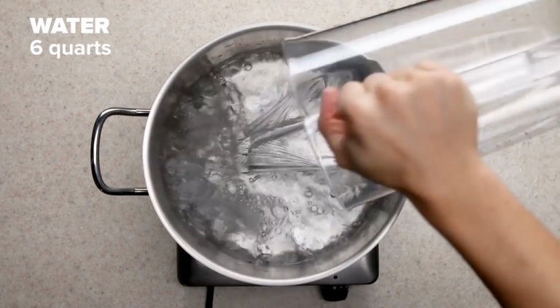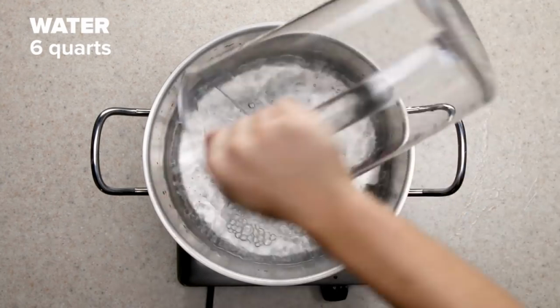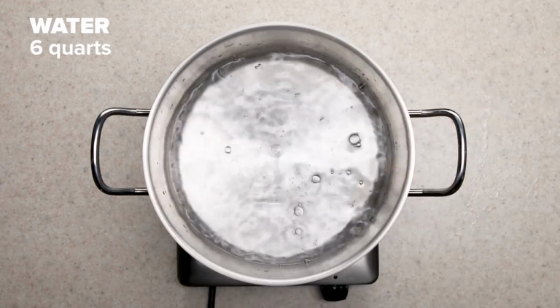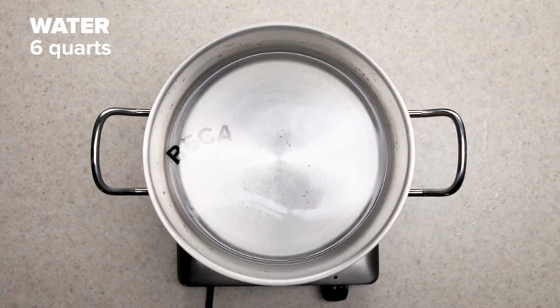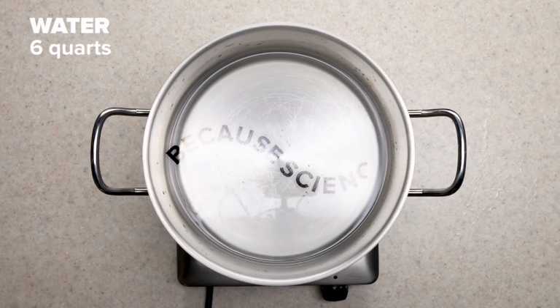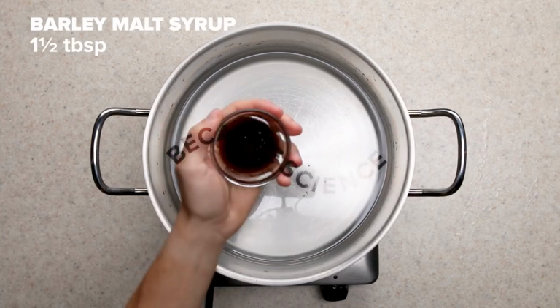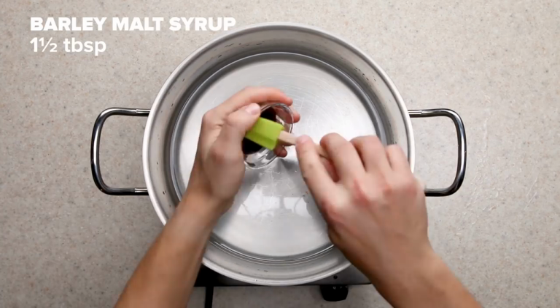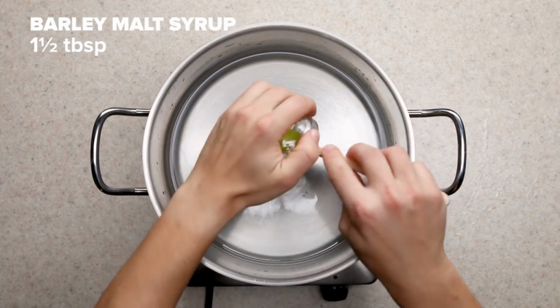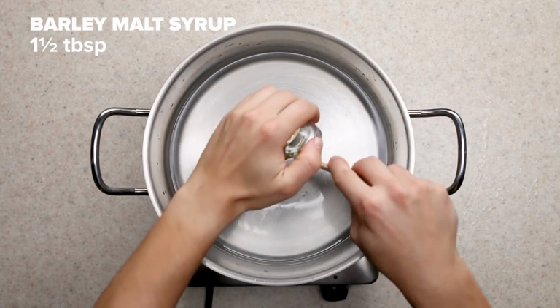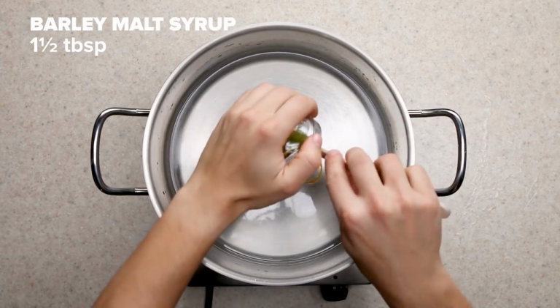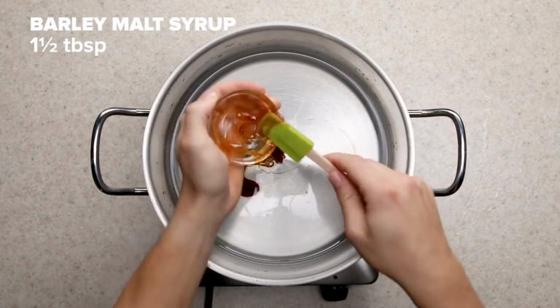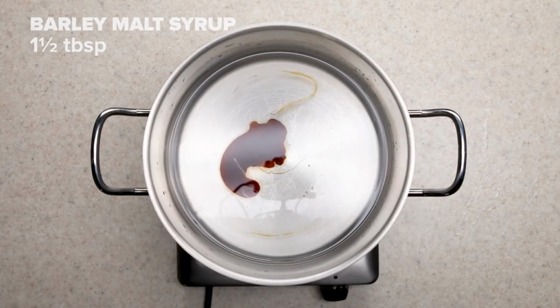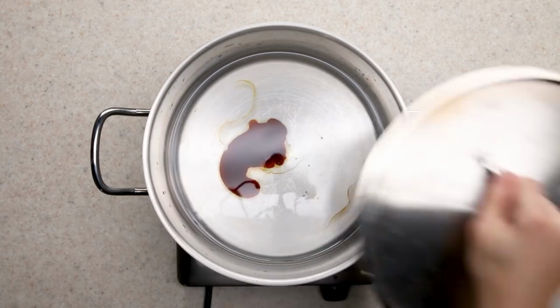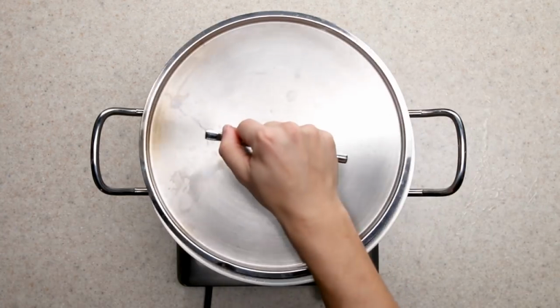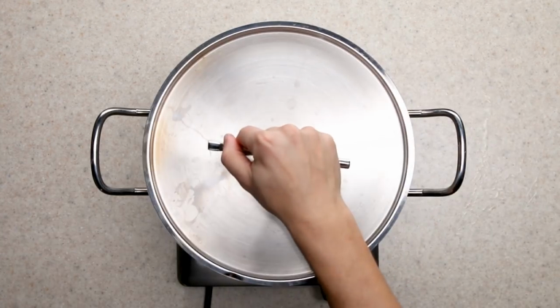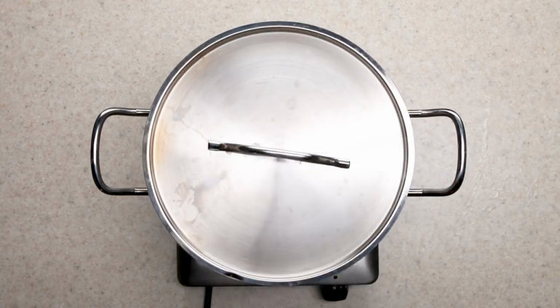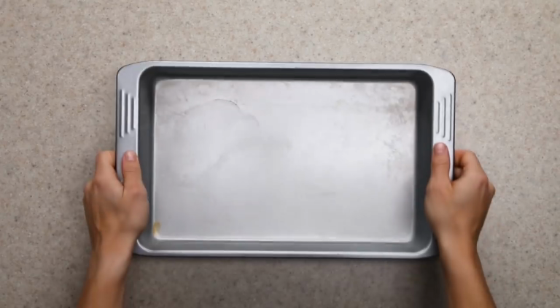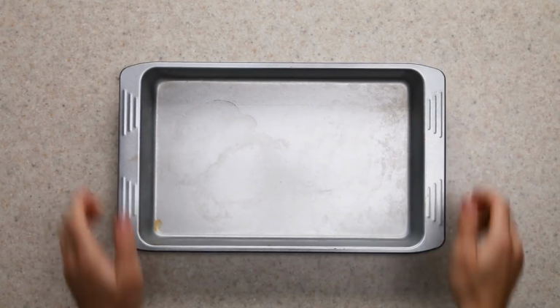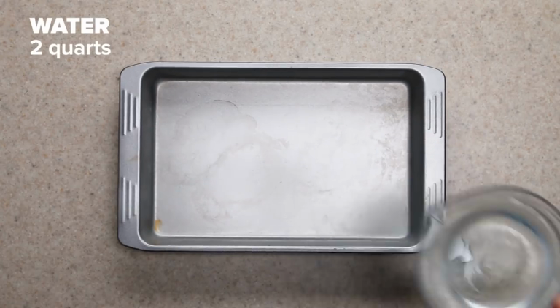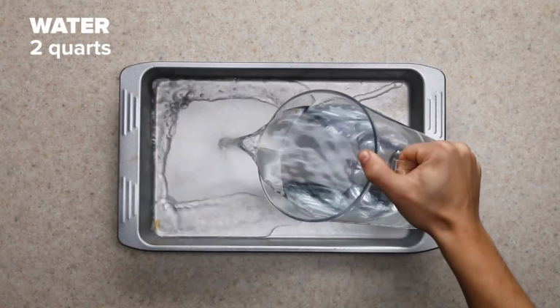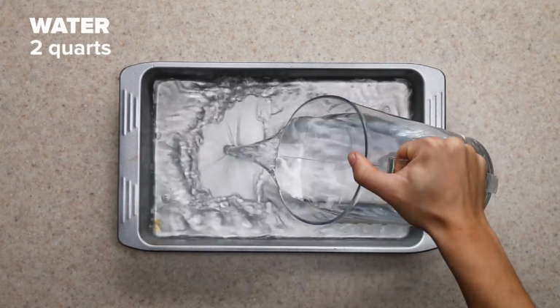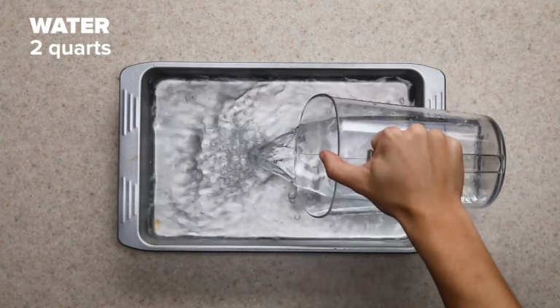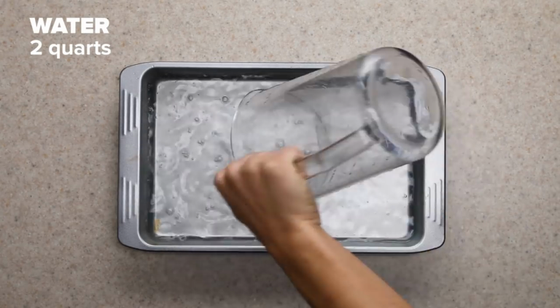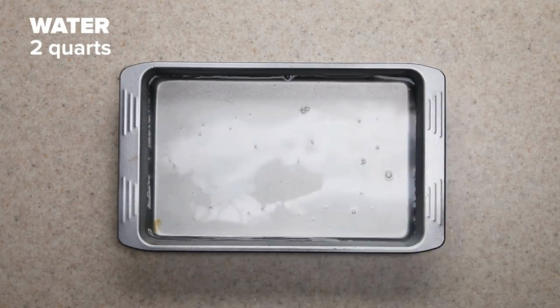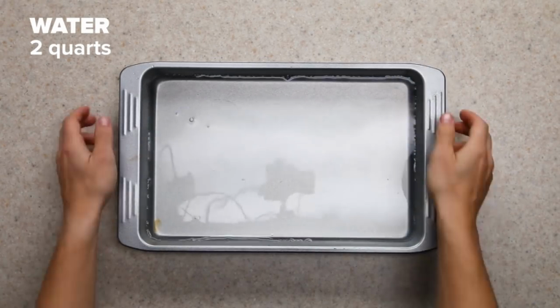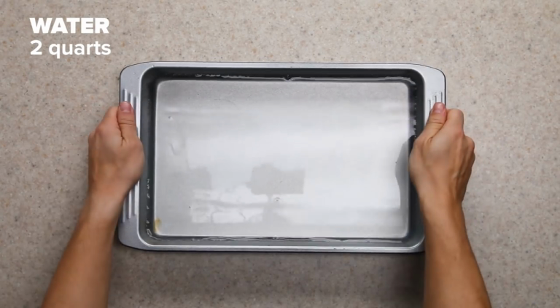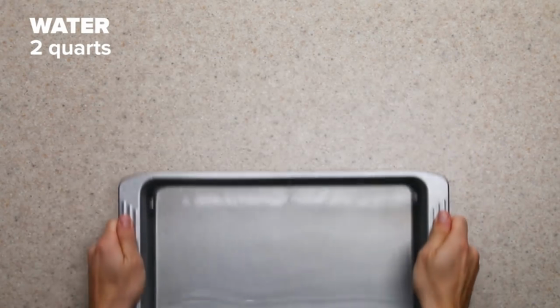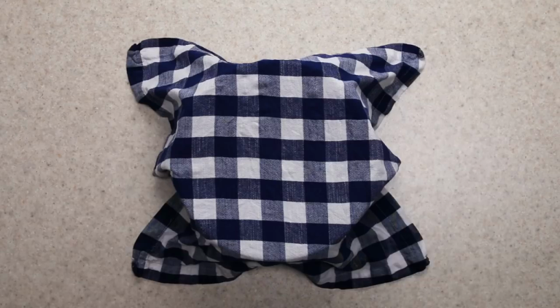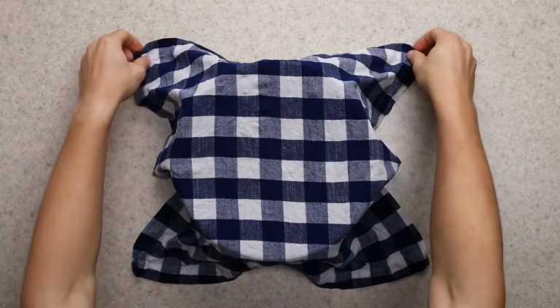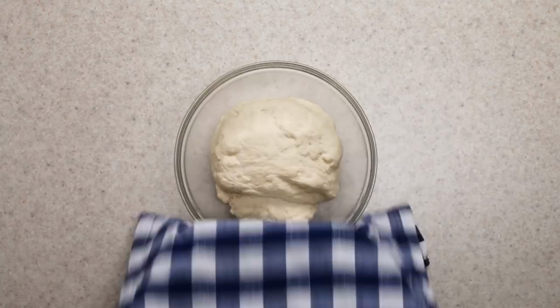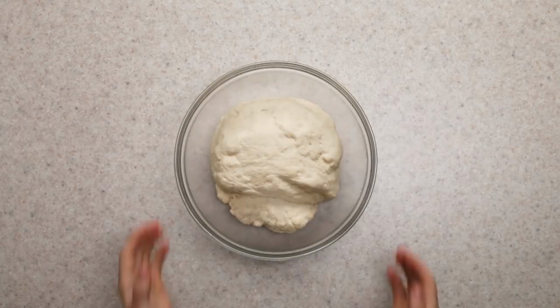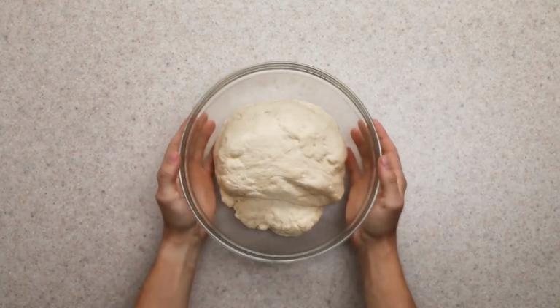Boiling is how bagels get their shine and chewy texture. I used barley malt syrup for color and flavor. The water tray is optional, but I found that whenever I used it, my bagels cooked more evenly and didn't burn as badly.